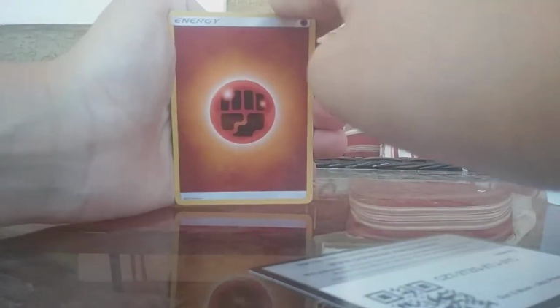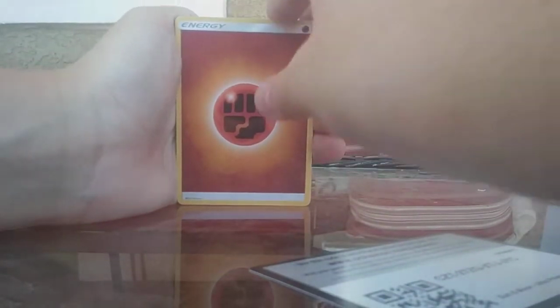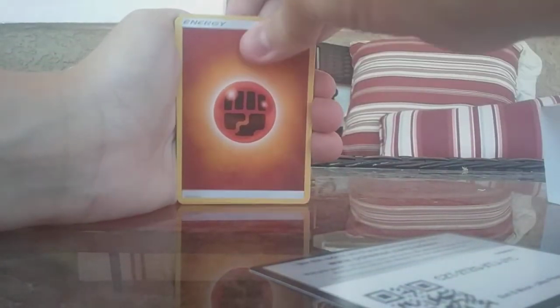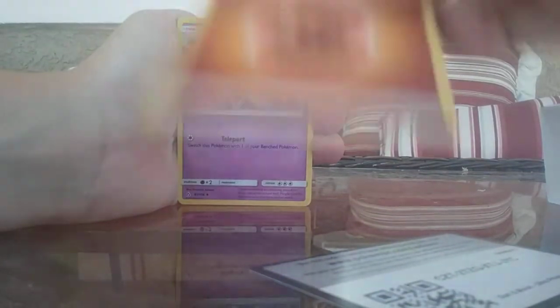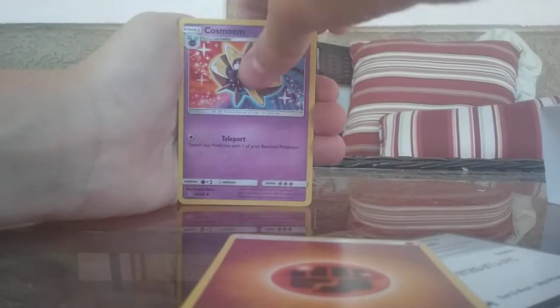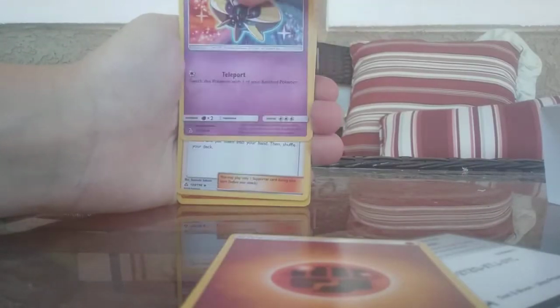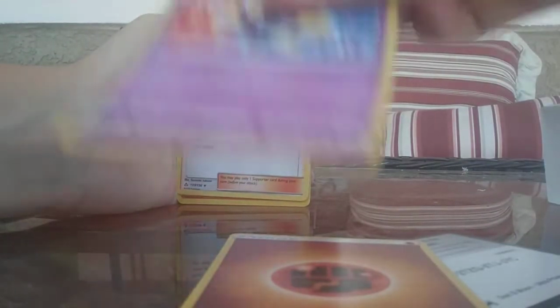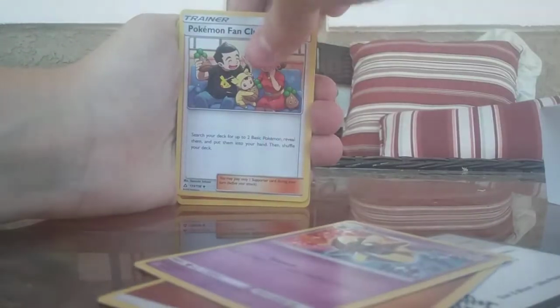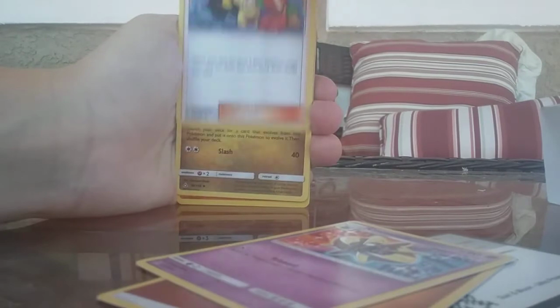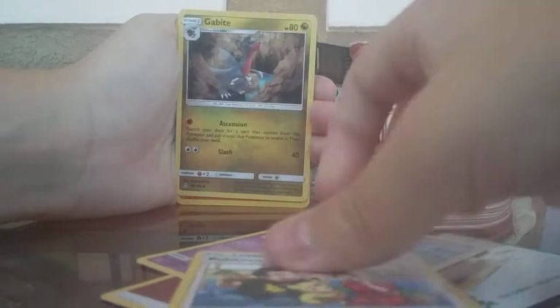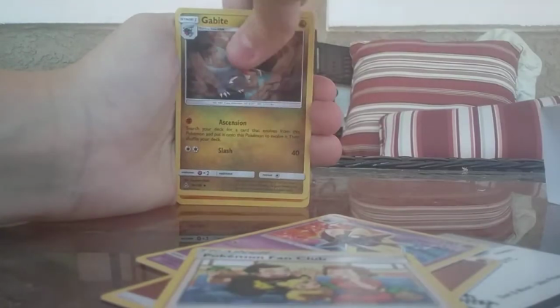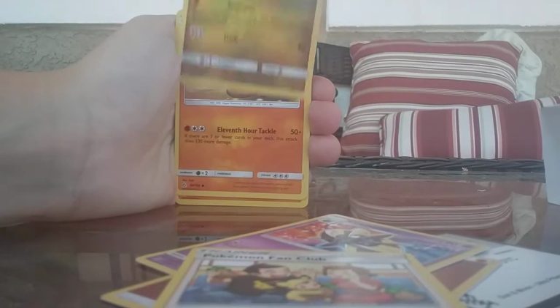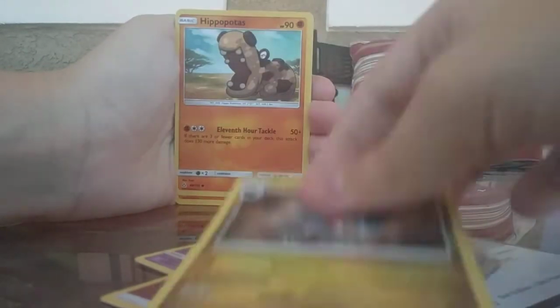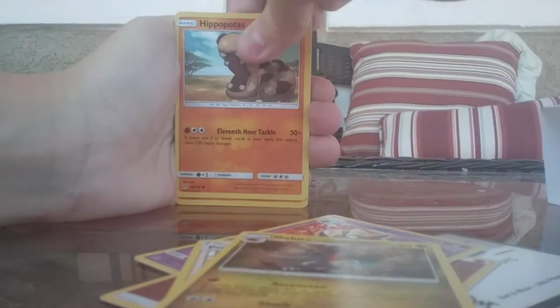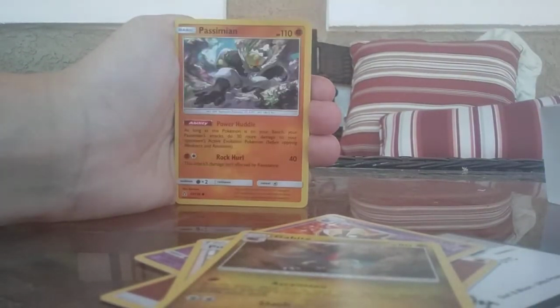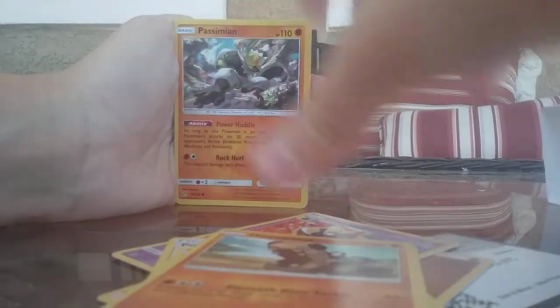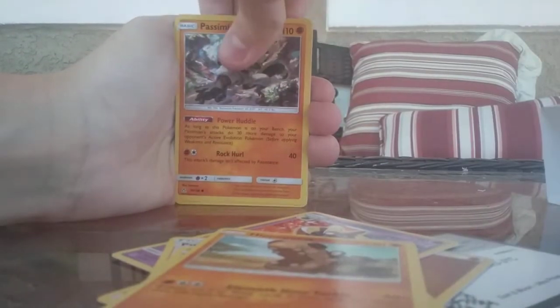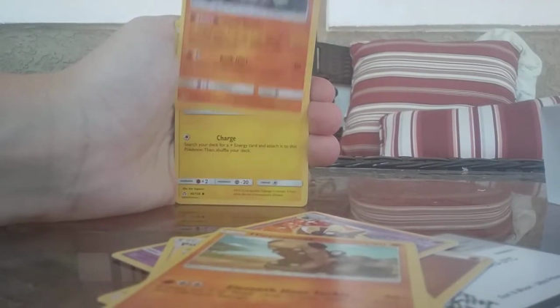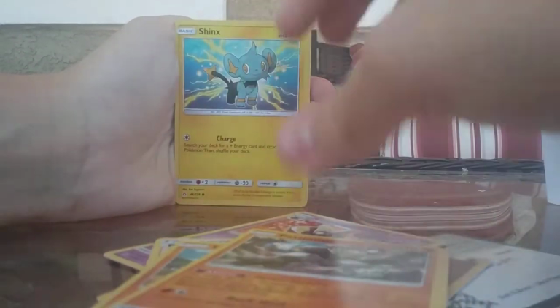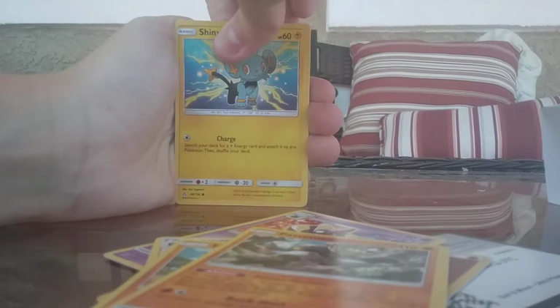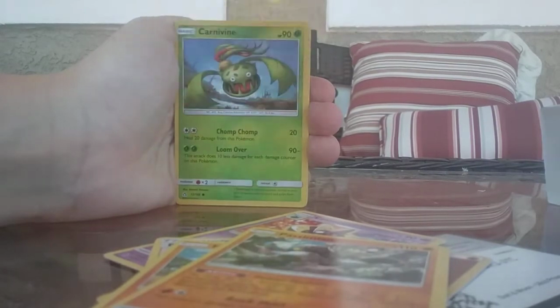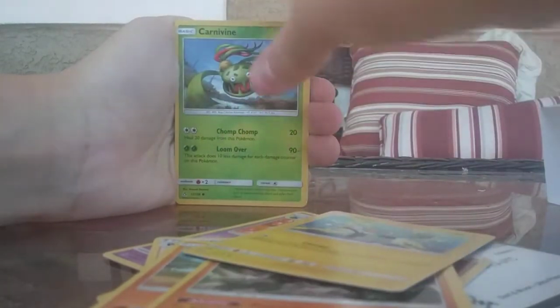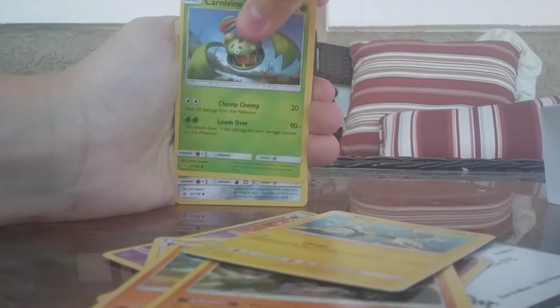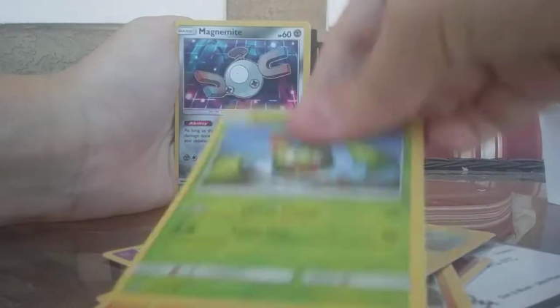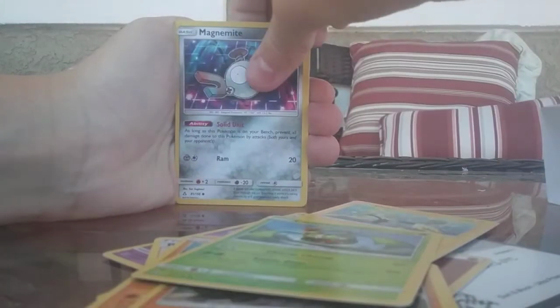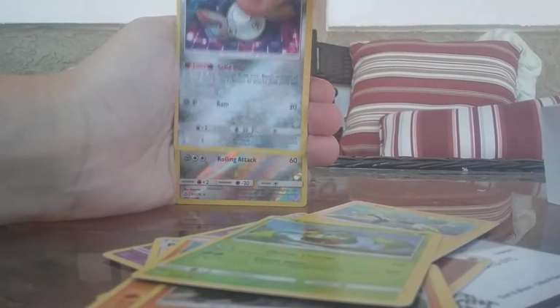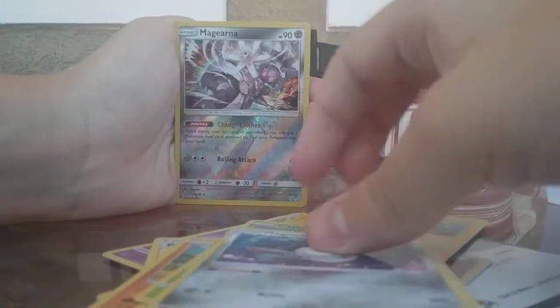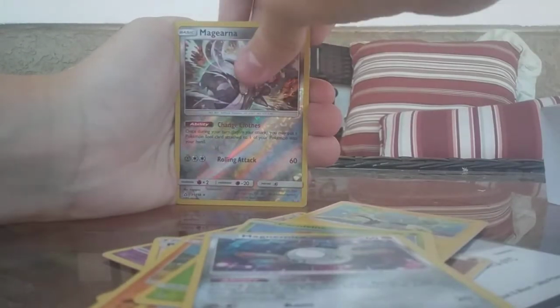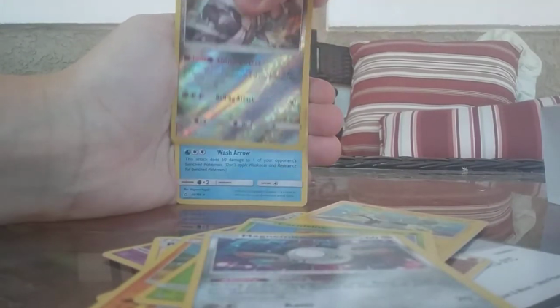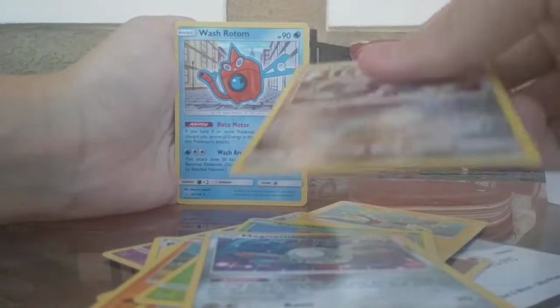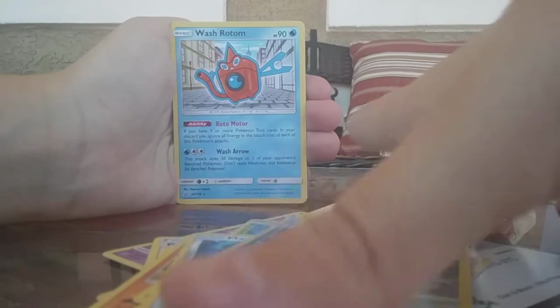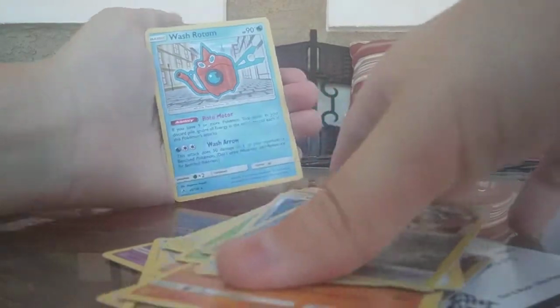Fighting Energy, Cosmoem, Pokemon Fan Club, Gabite, Uplitas, Pacivian, Shinx, Carnivine, Magnemite, Magearna, and a Washodum.